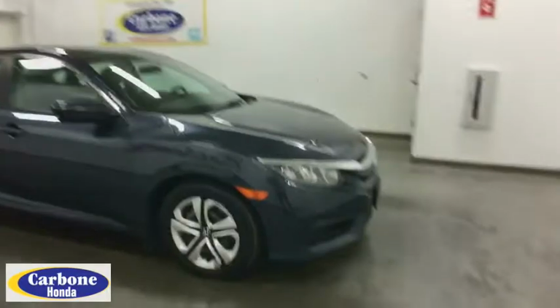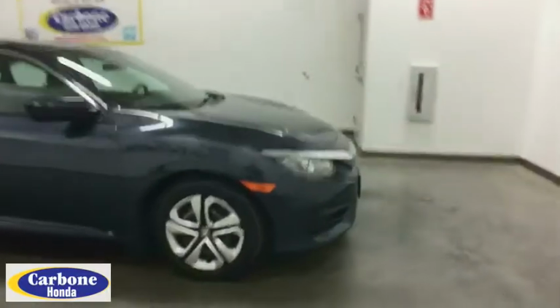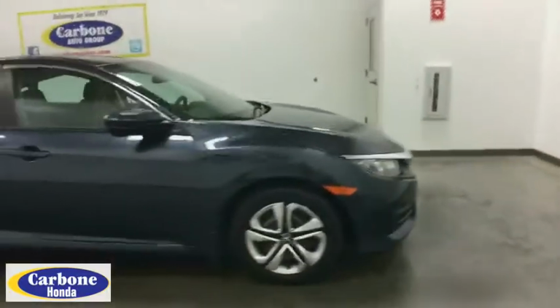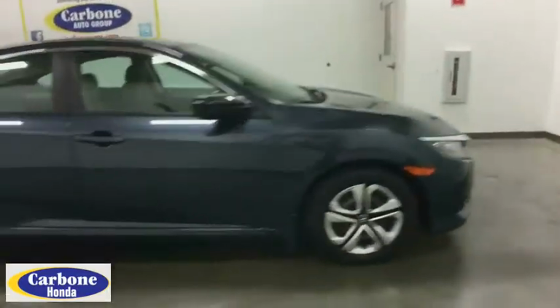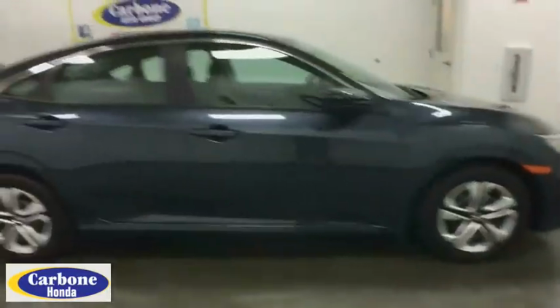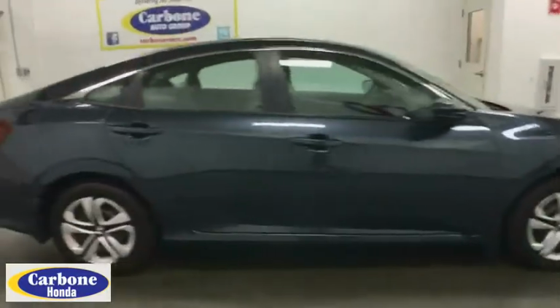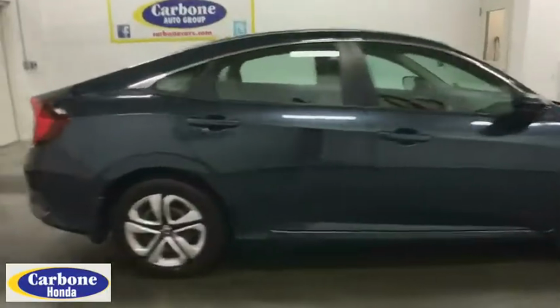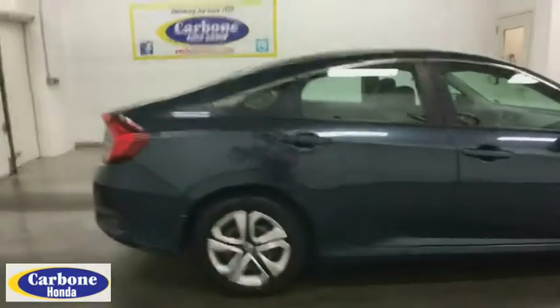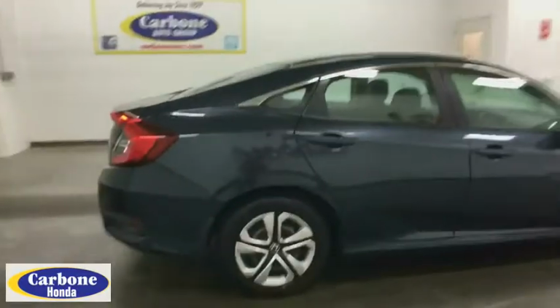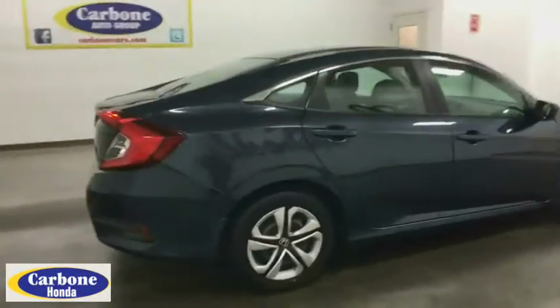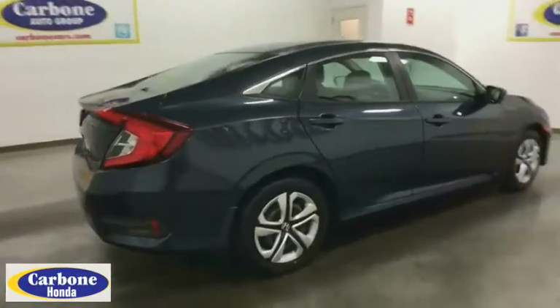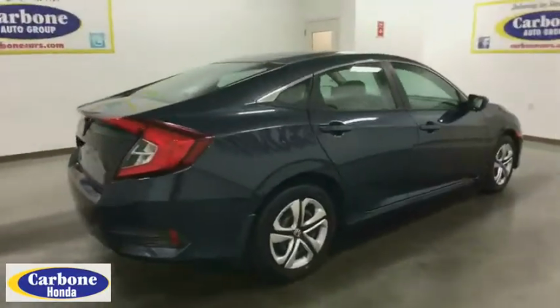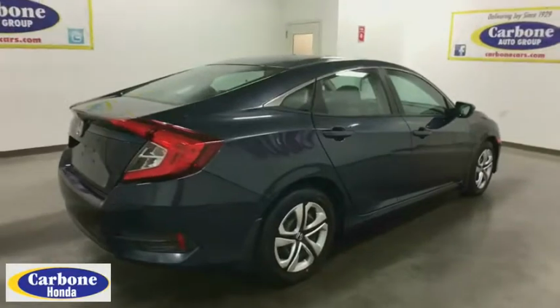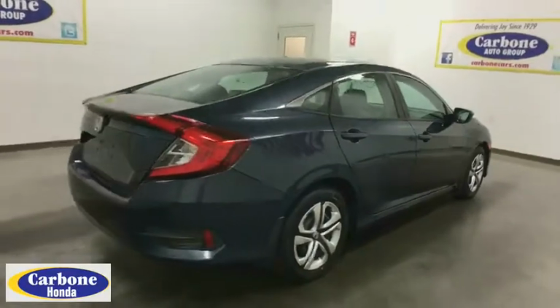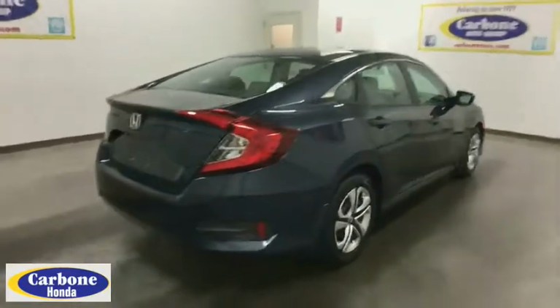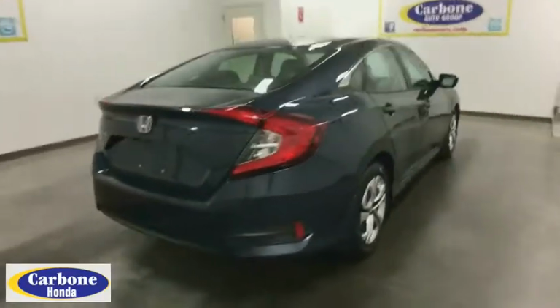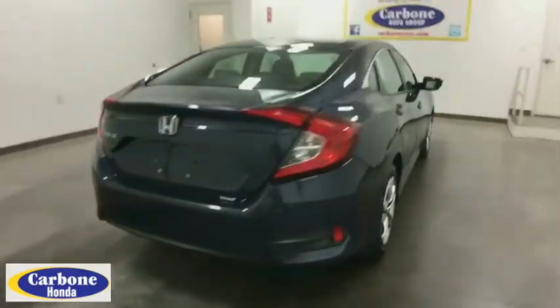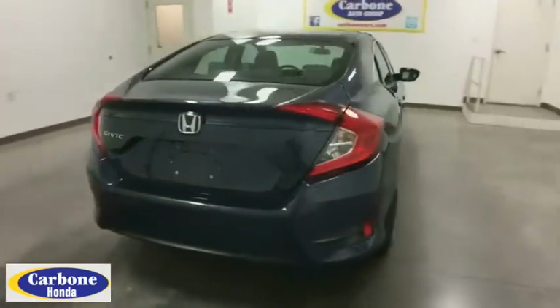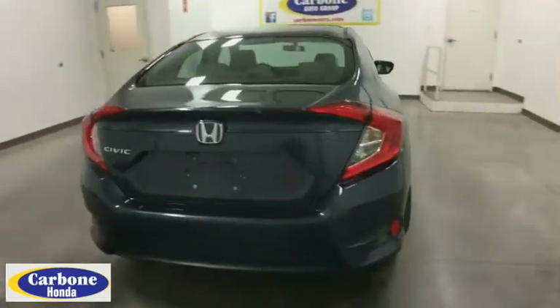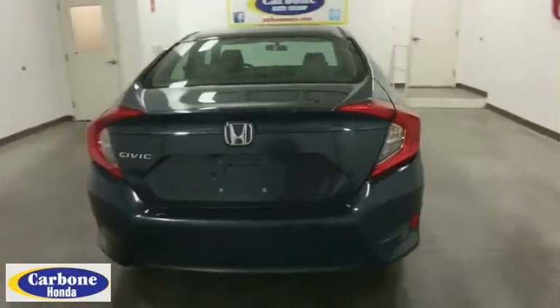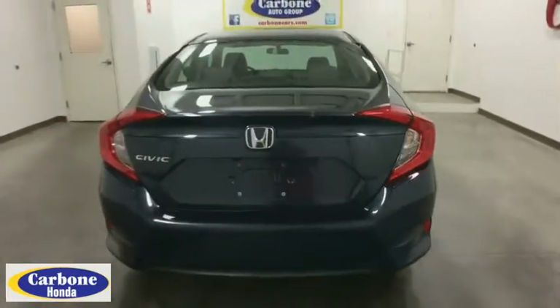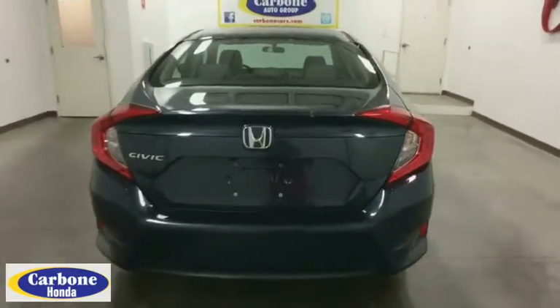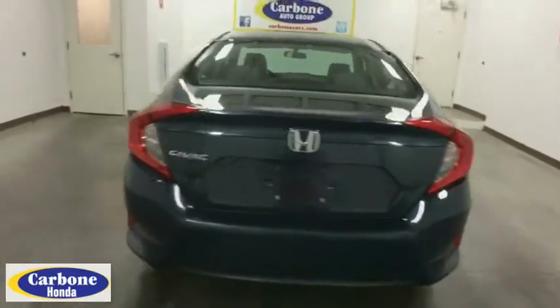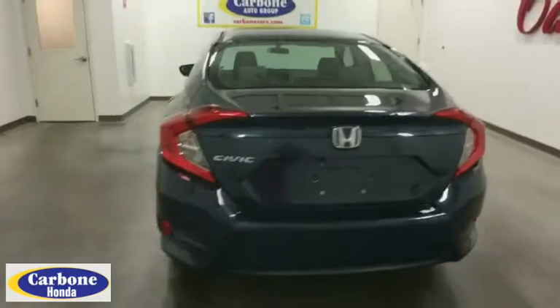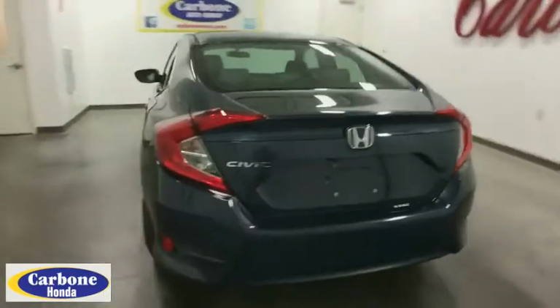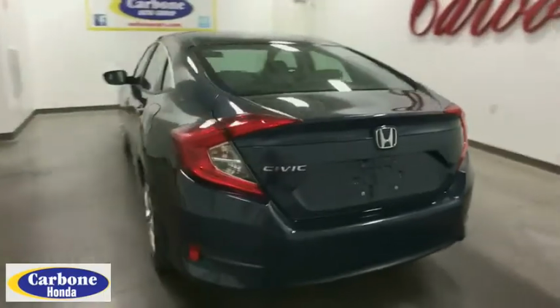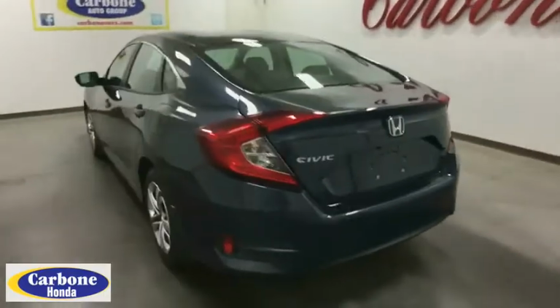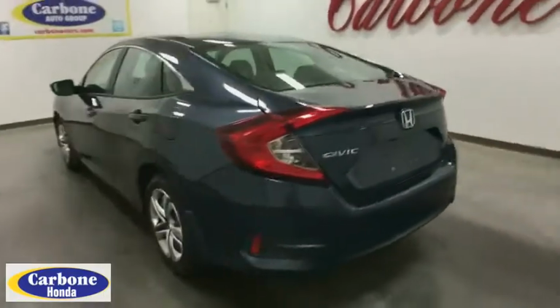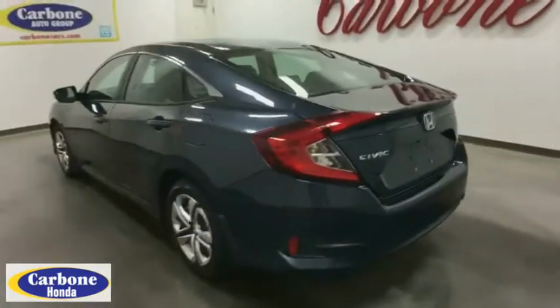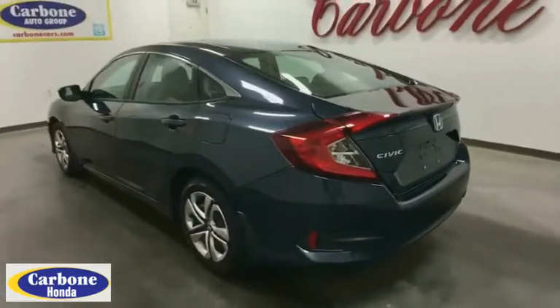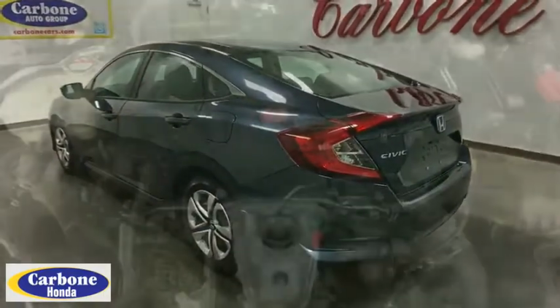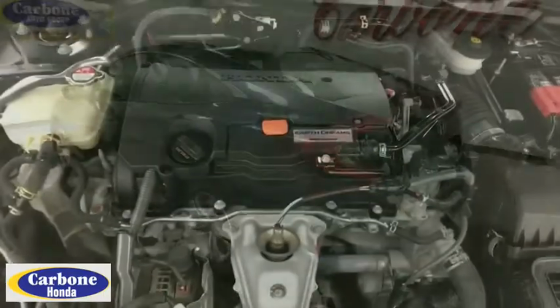Here are some of this vehicle's great options: keyless entry, traction control, steering wheel audio controls, anti-lock braking system, backup camera, stability control, Bluetooth, power steering, adjustable steering wheel, four-wheel disc brakes.